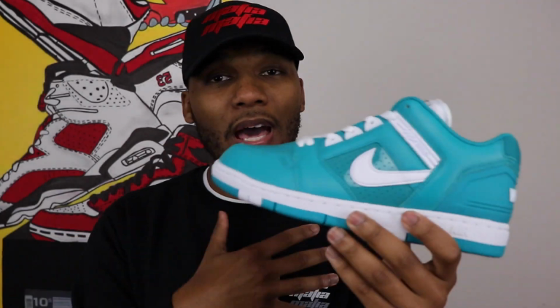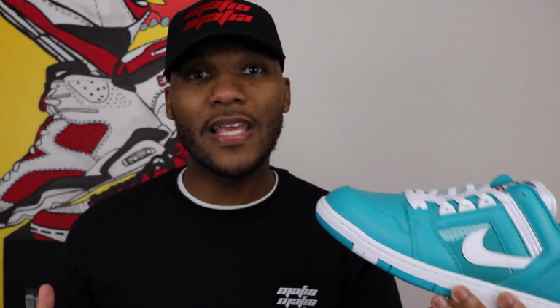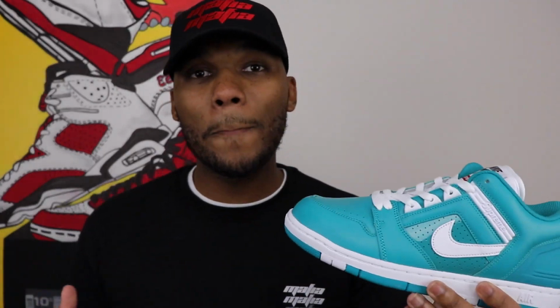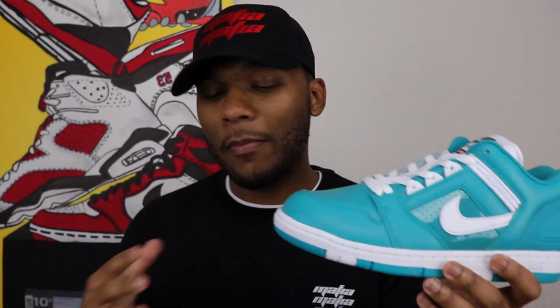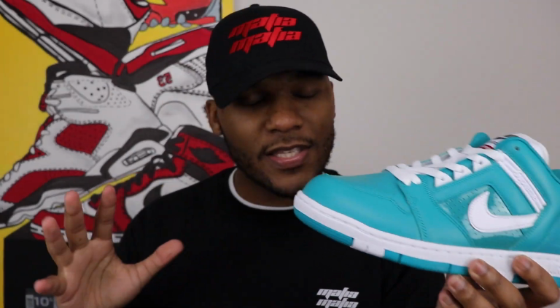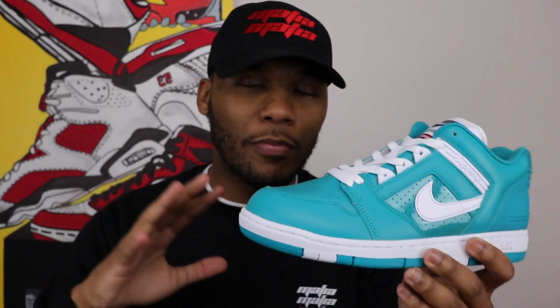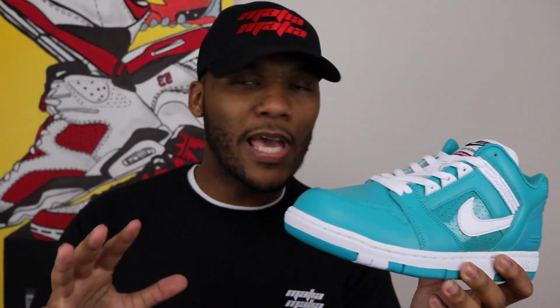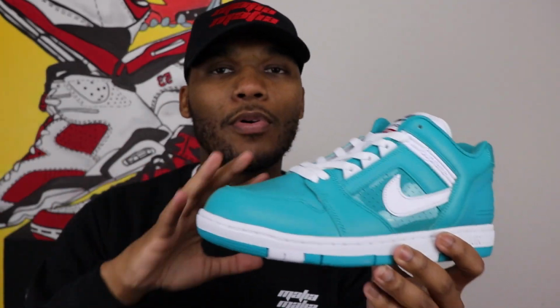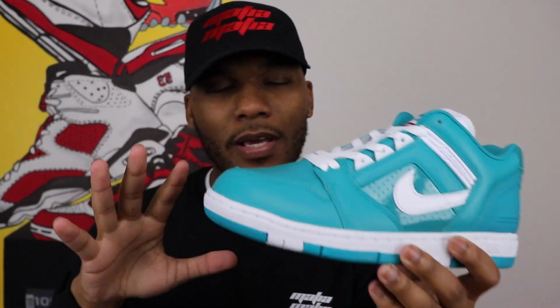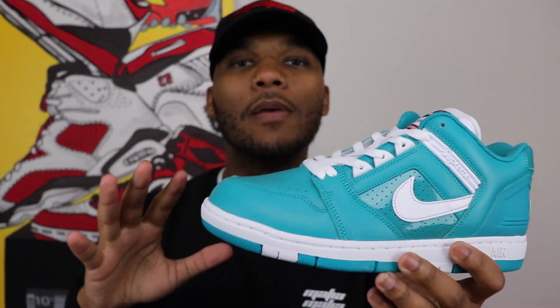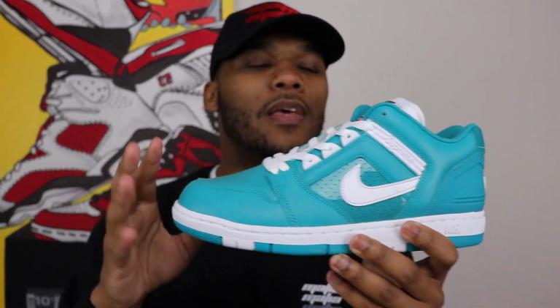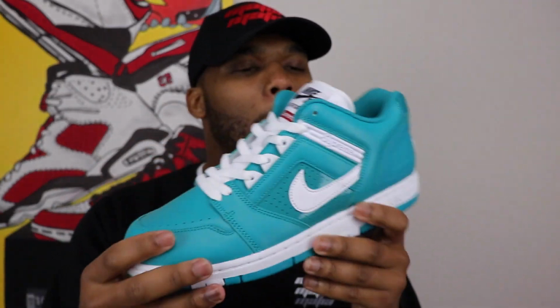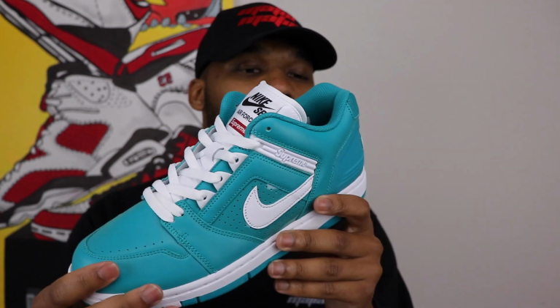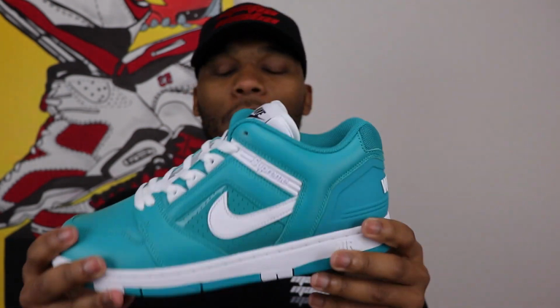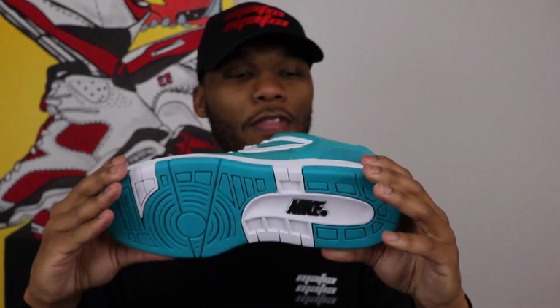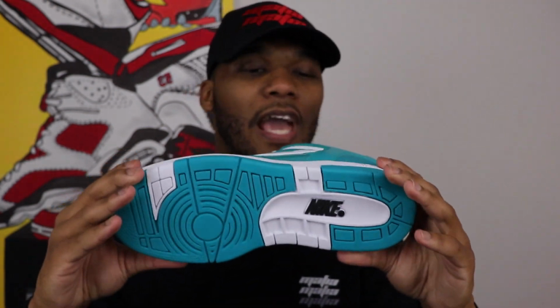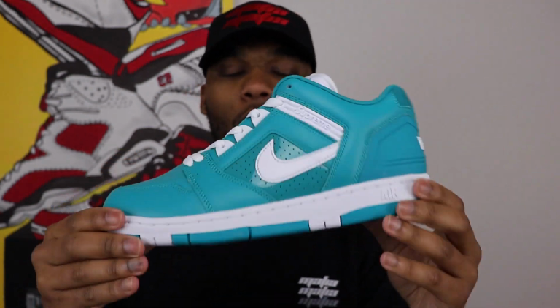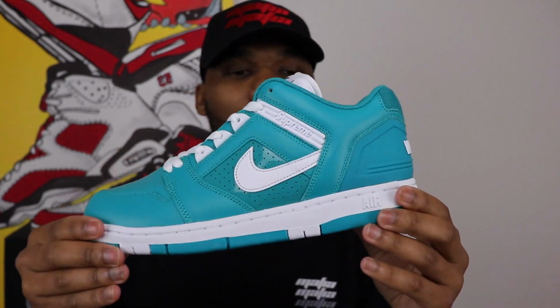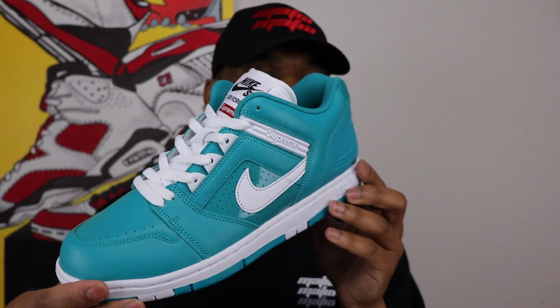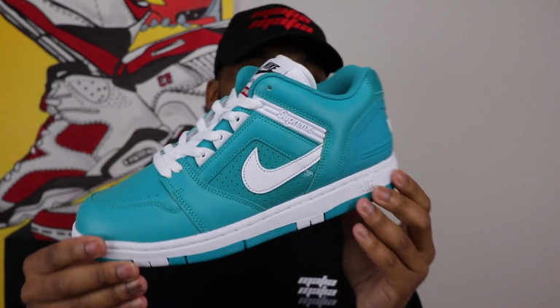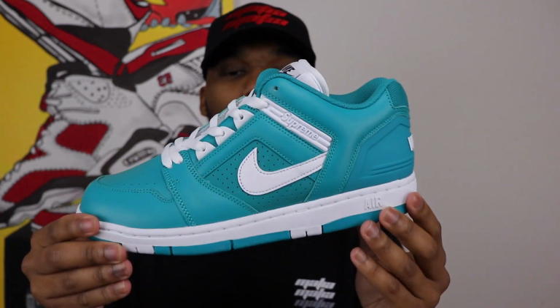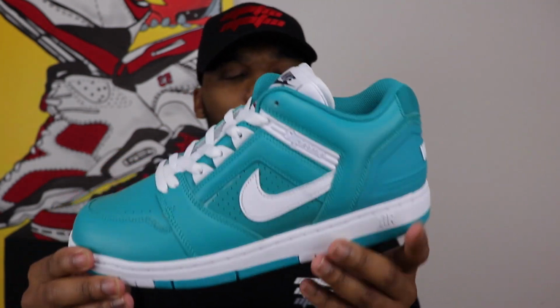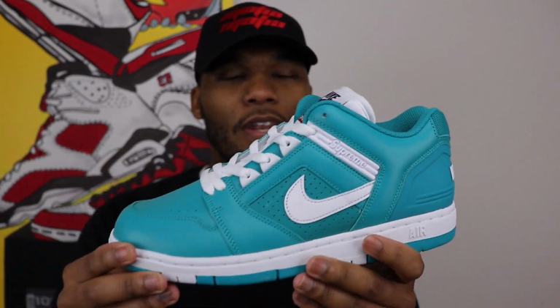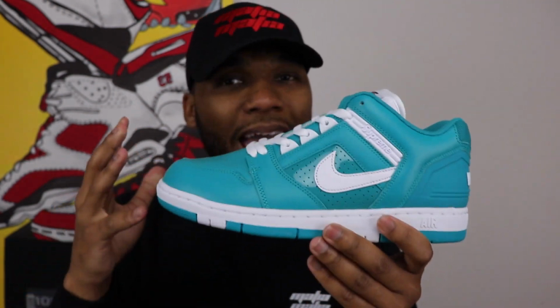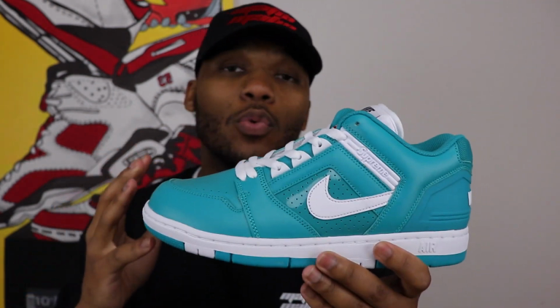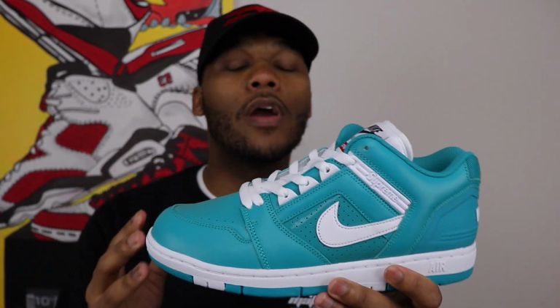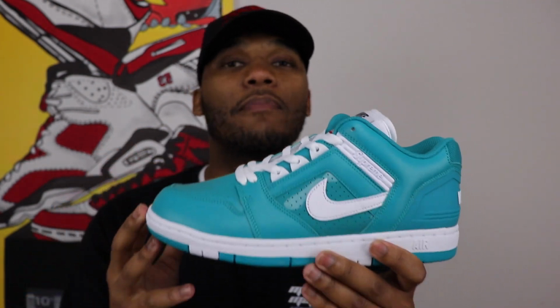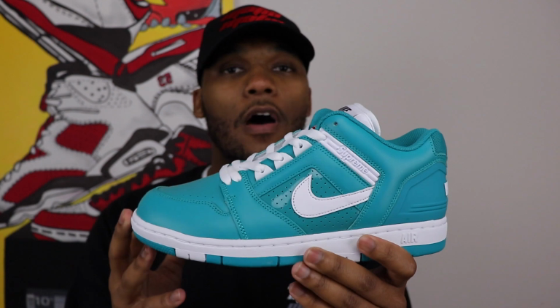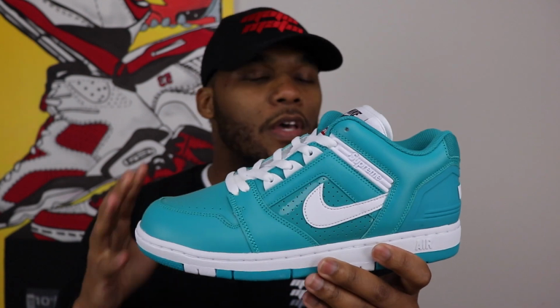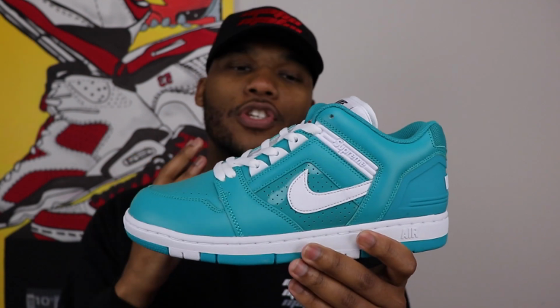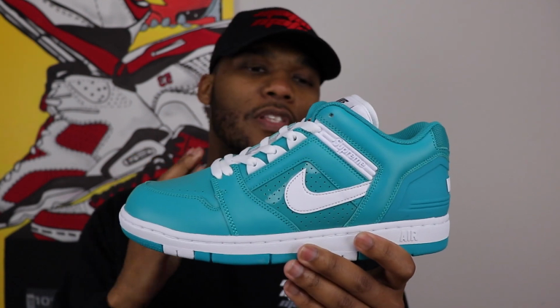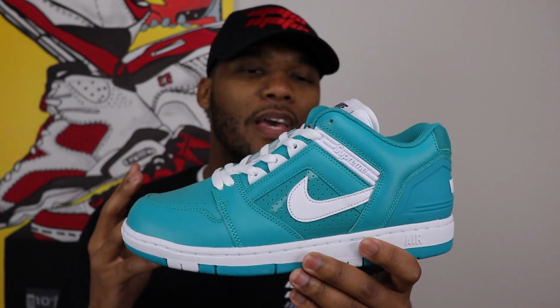I'm not a skater and I'm not going to claim to be. But for the skating world, this shoe is just amazing. And even as a casual wearer like myself, this shoe is still amazing.